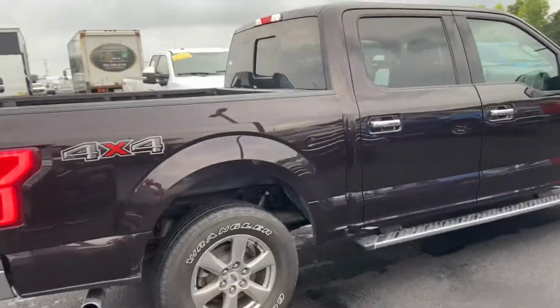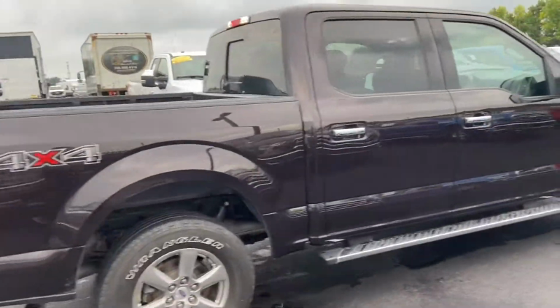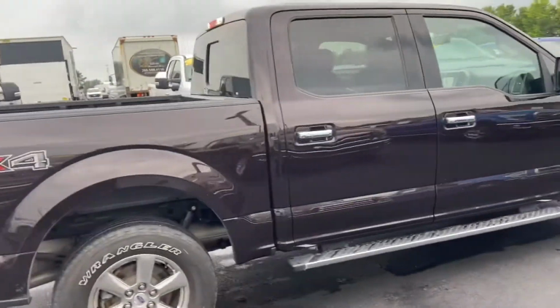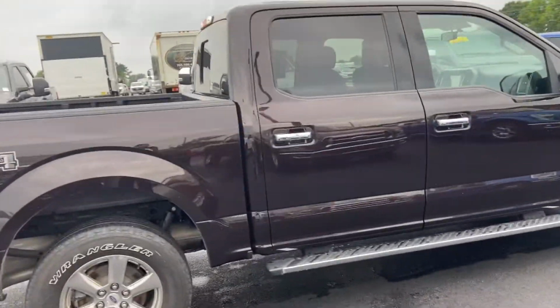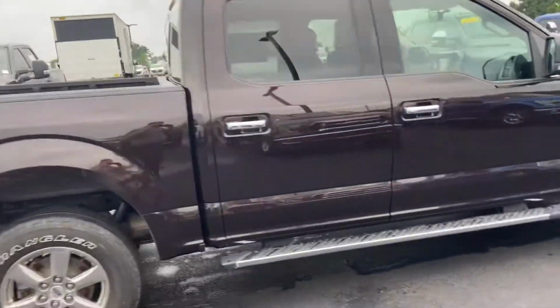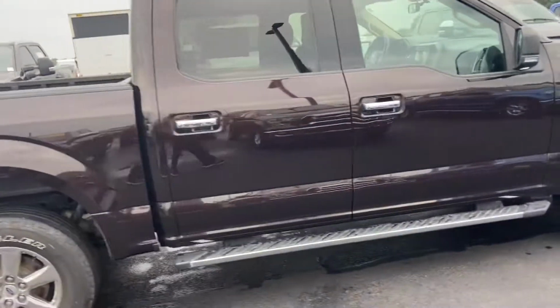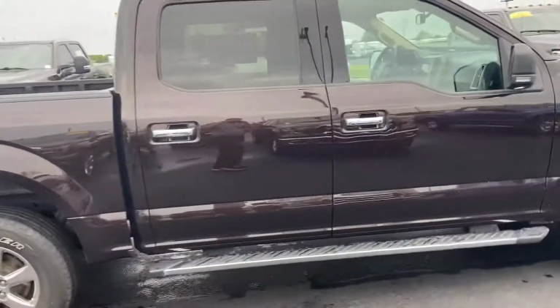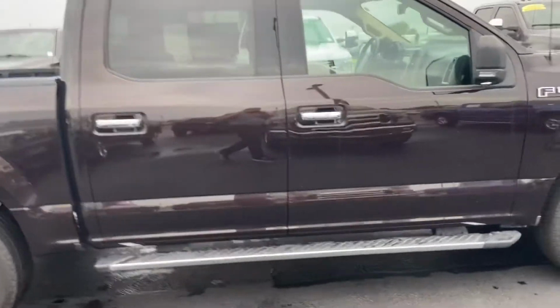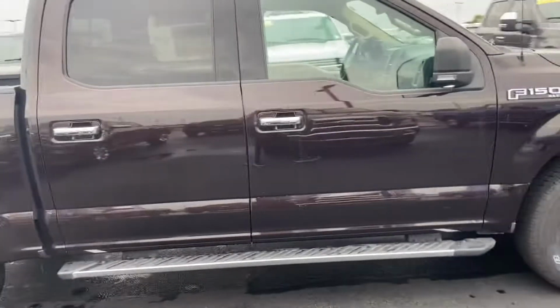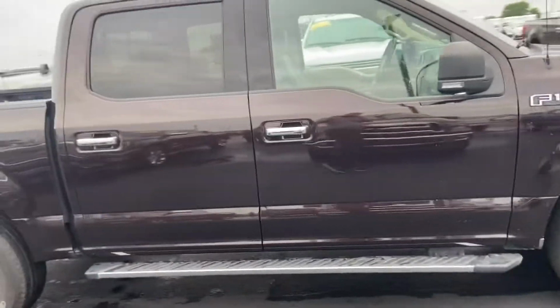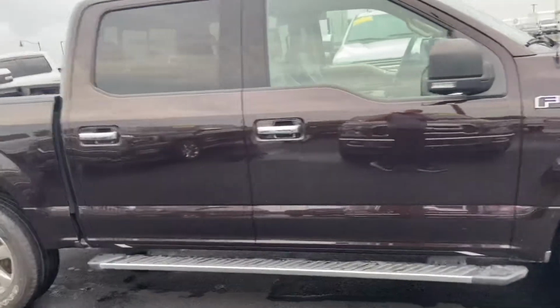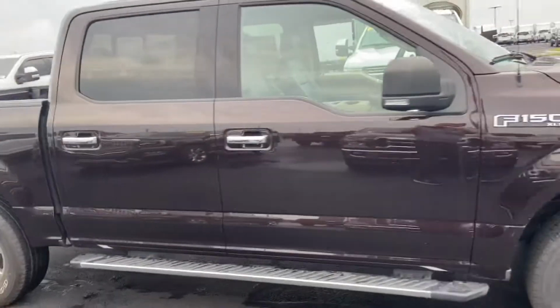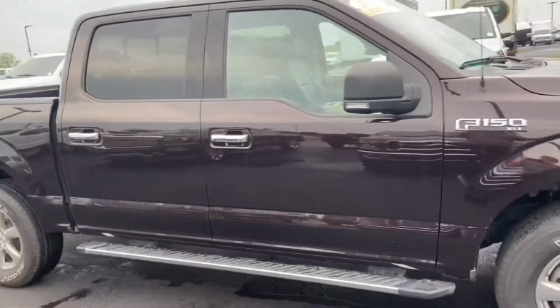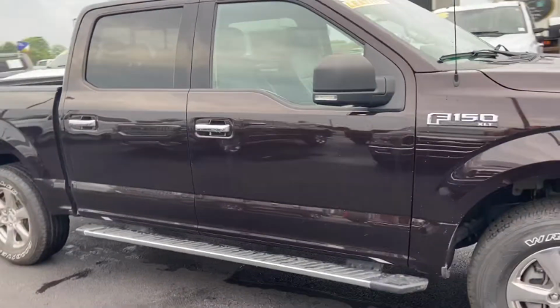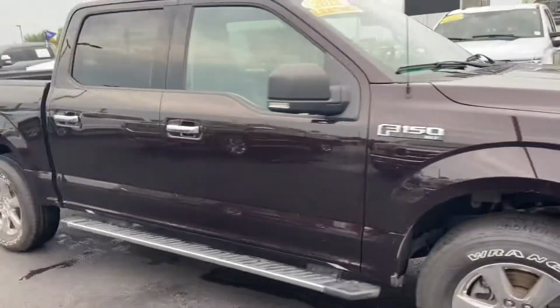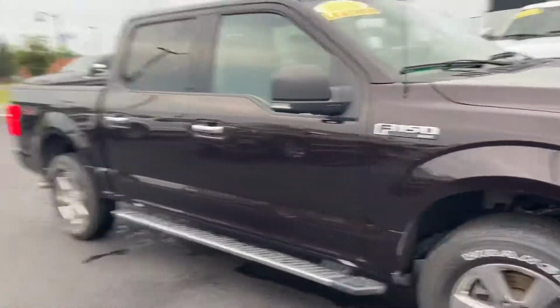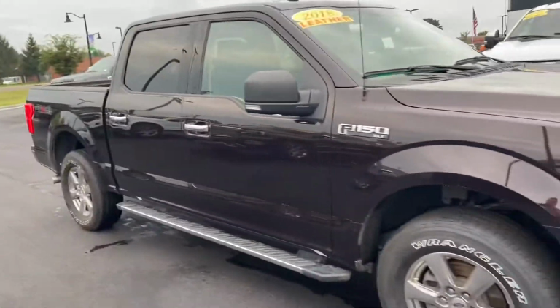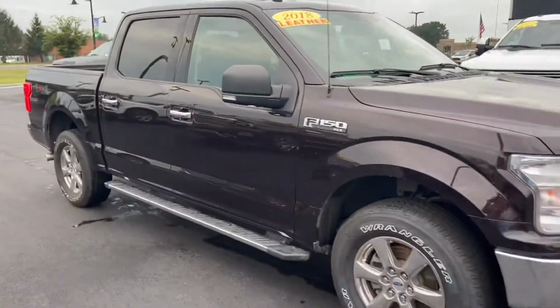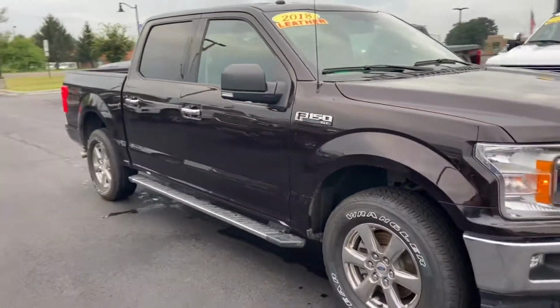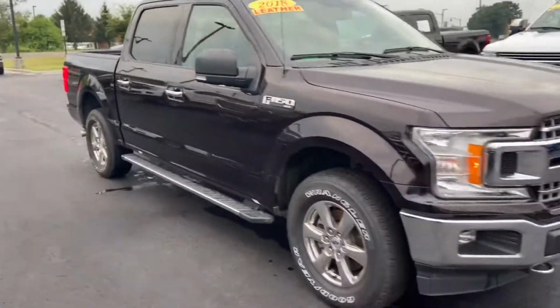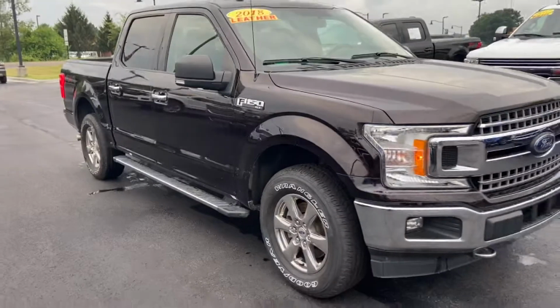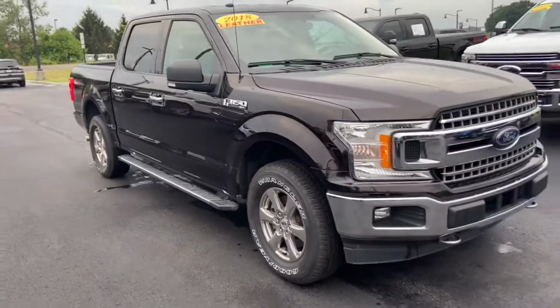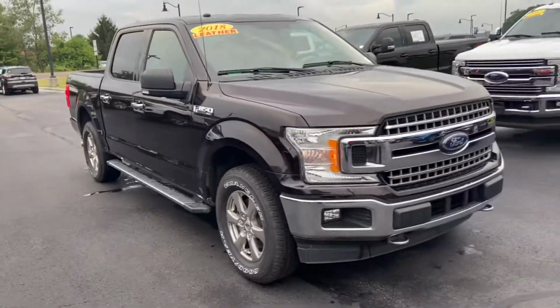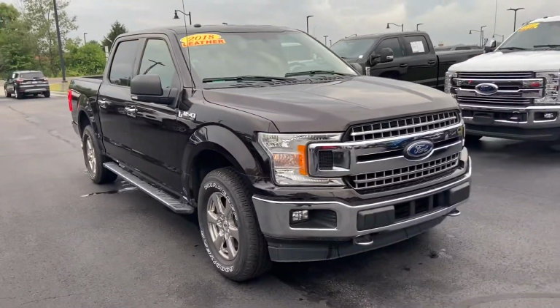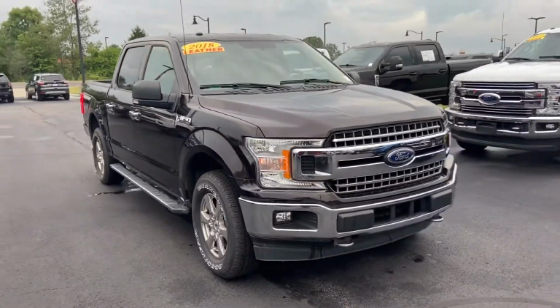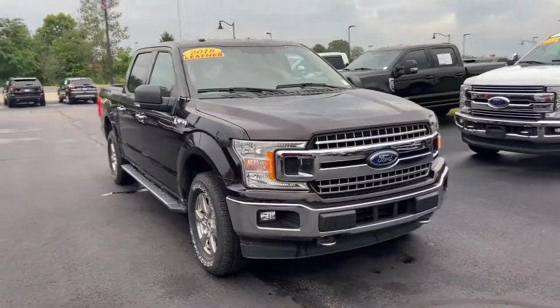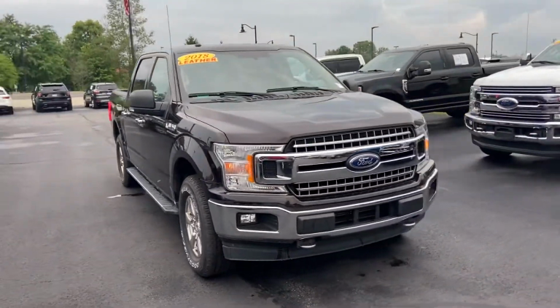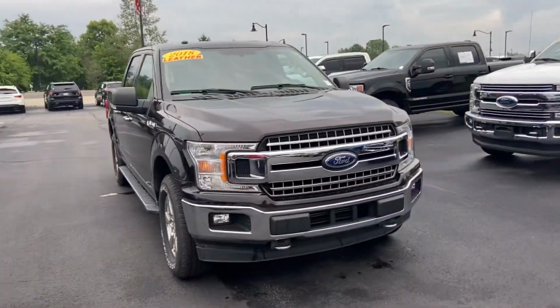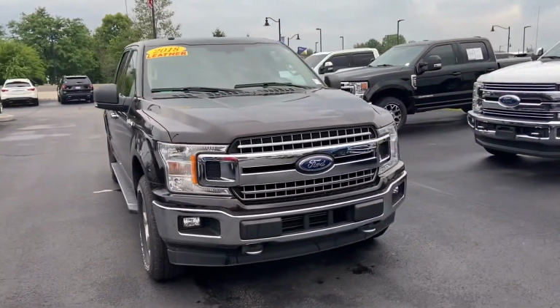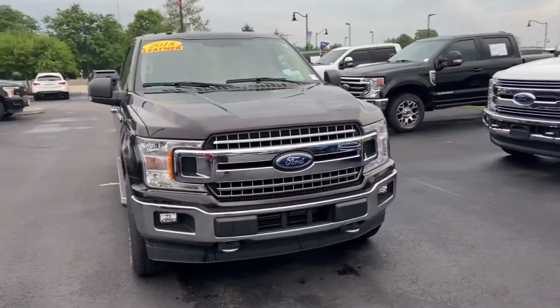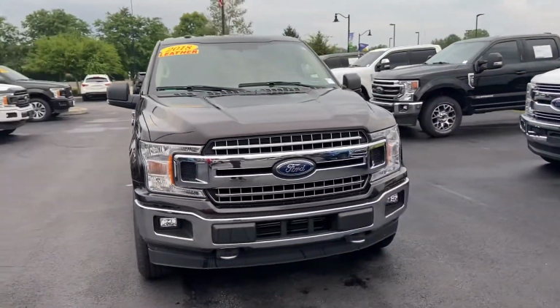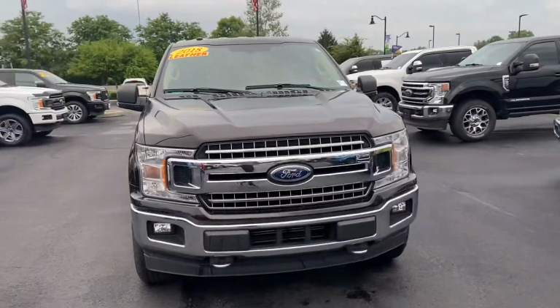Absolutely gorgeous truck. Again this is the 2018 Ford F-150. My name is Steve Angle at Bill Estes Ford at 317-852-2231.